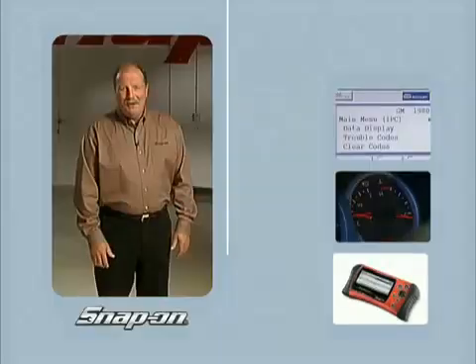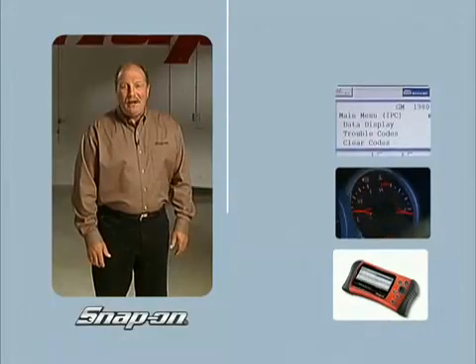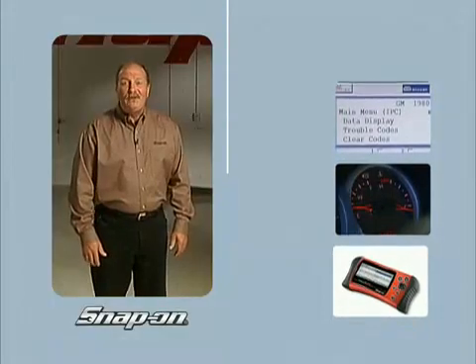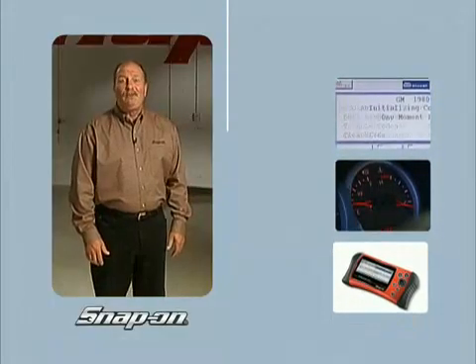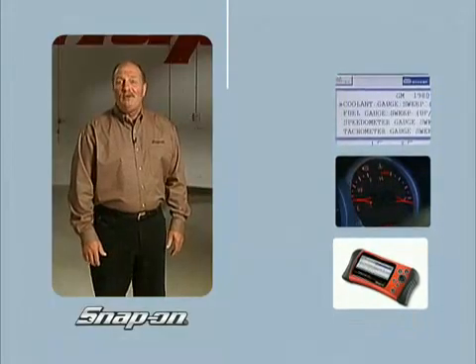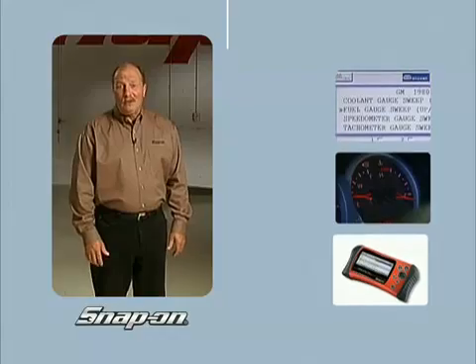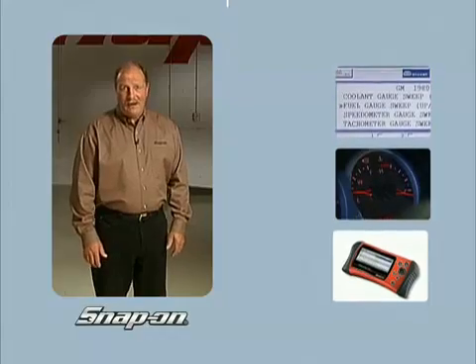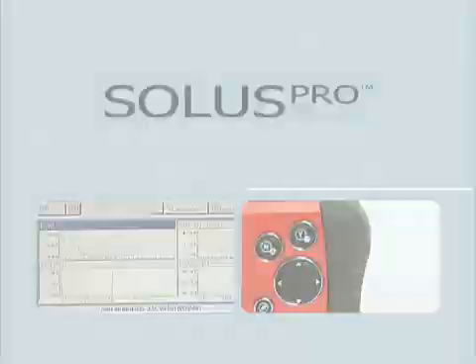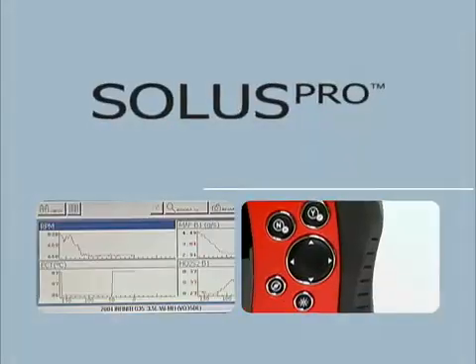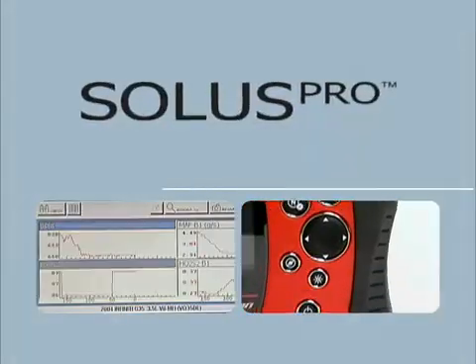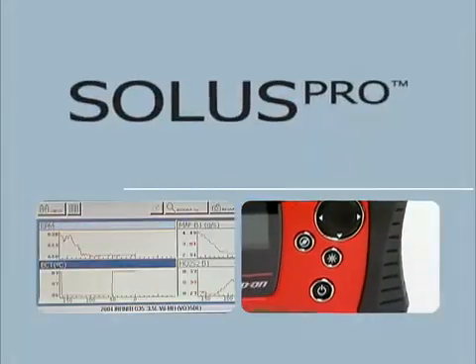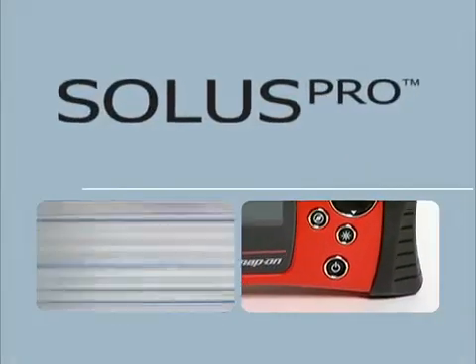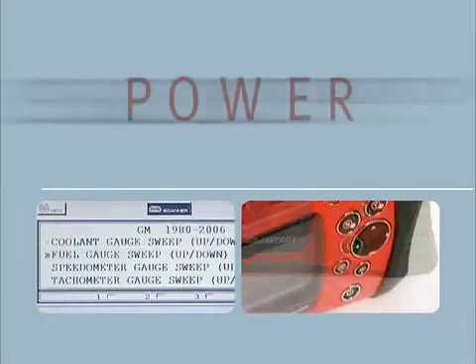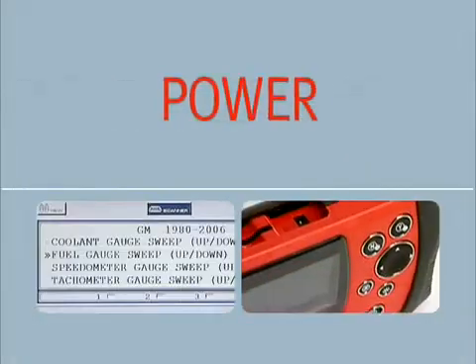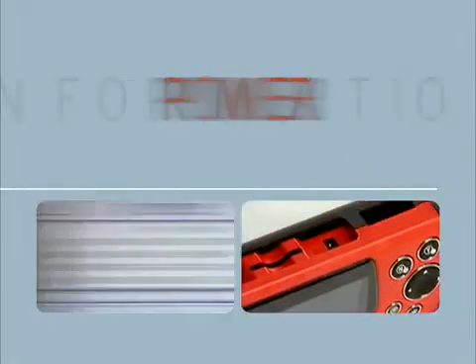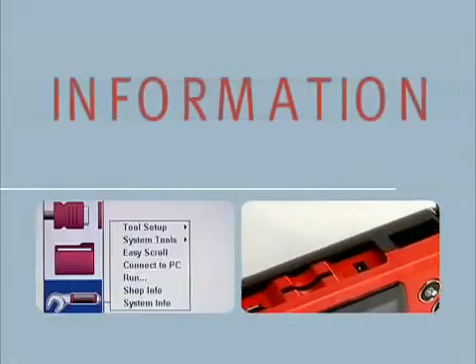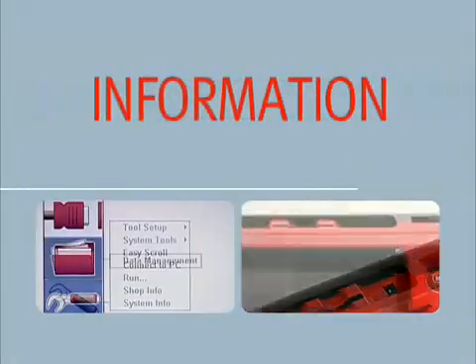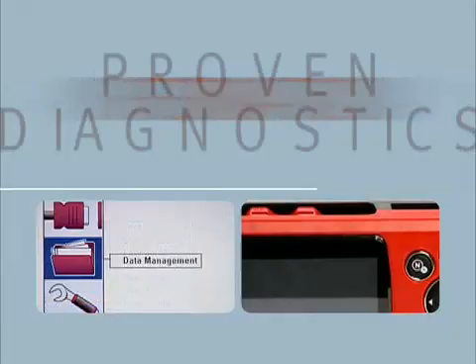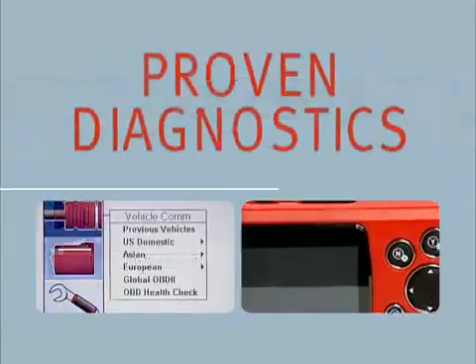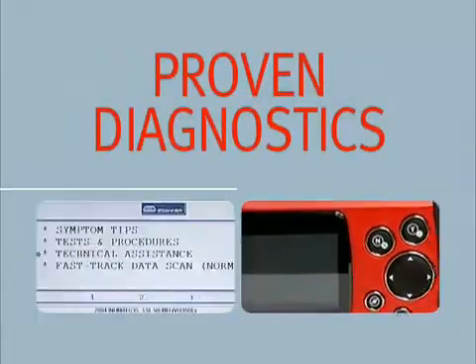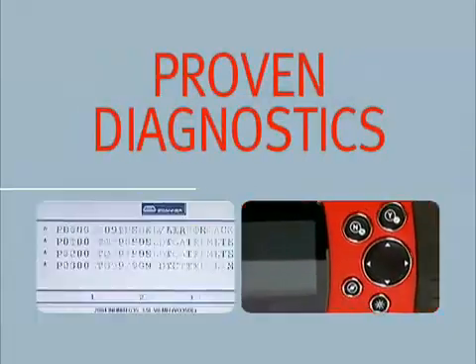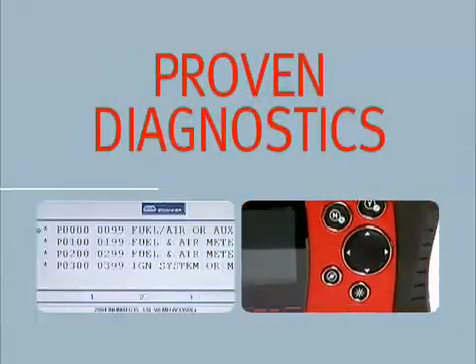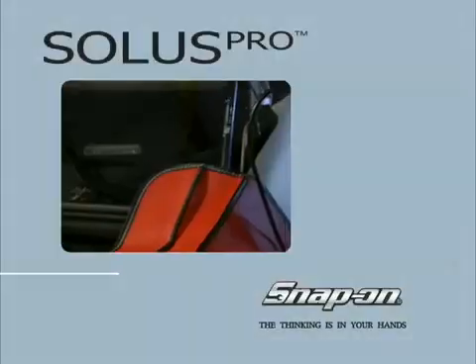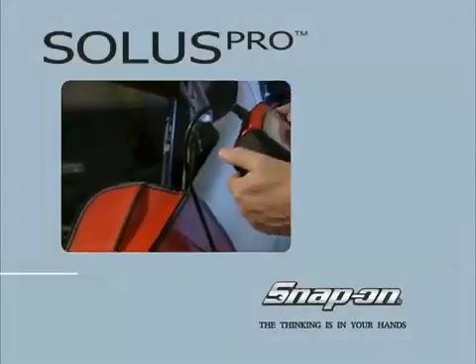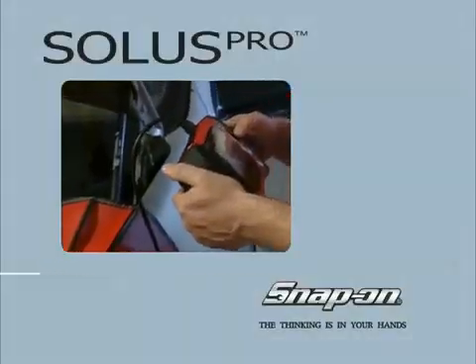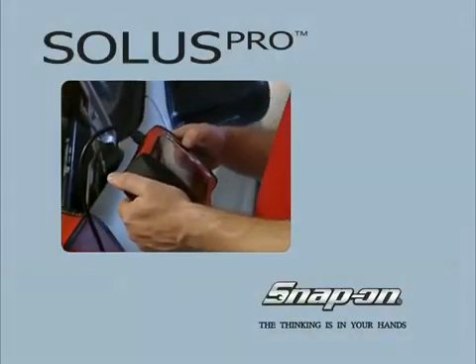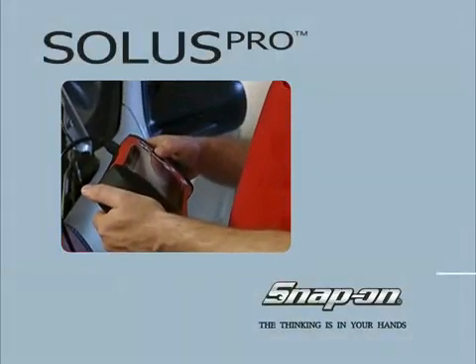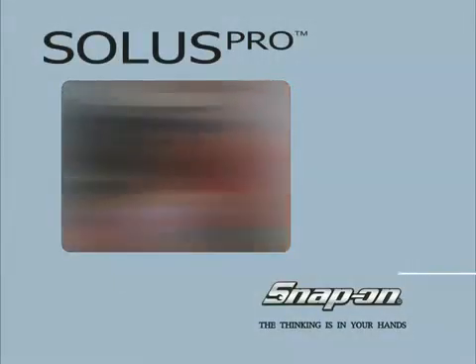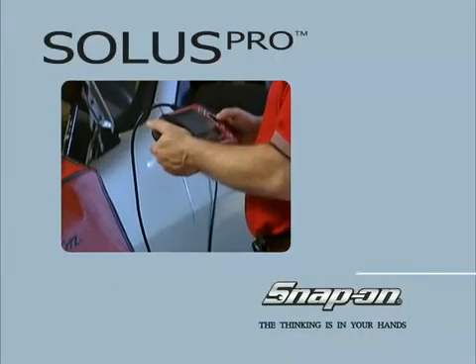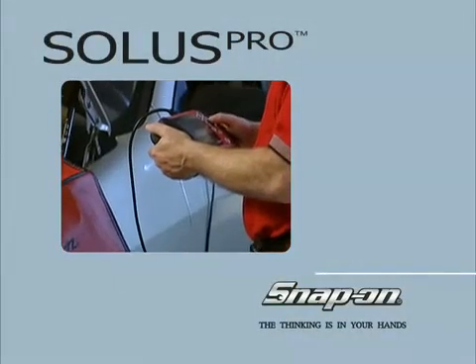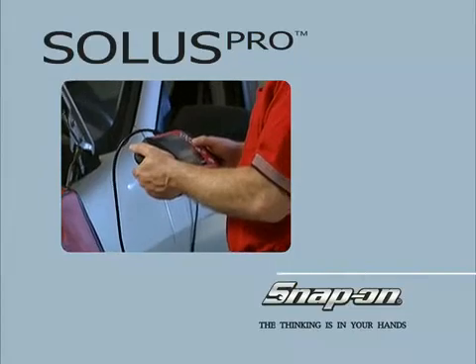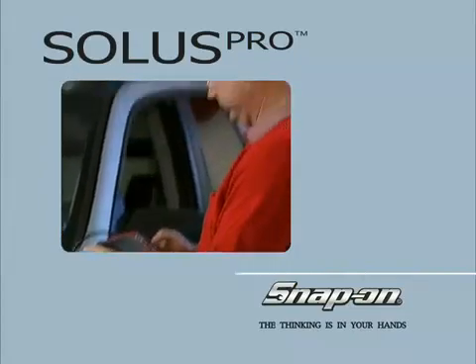So pick up a Solus Pro from your dealer today and see just how good it feels to have all the power, information, and proven diagnostic capabilities of a Snap-On scanner in your hands. That's smart thinking.